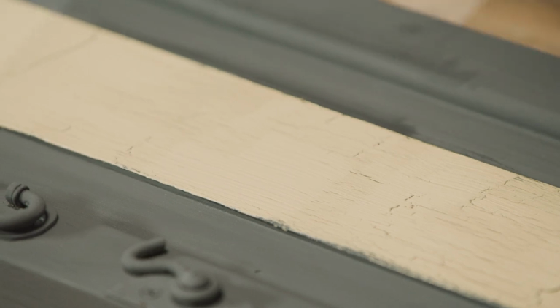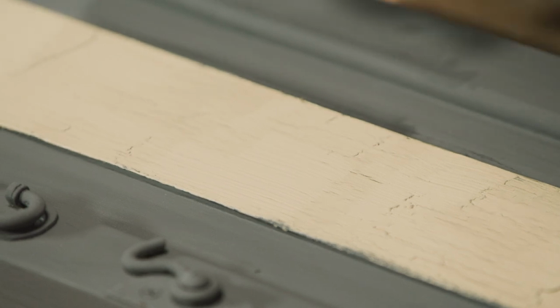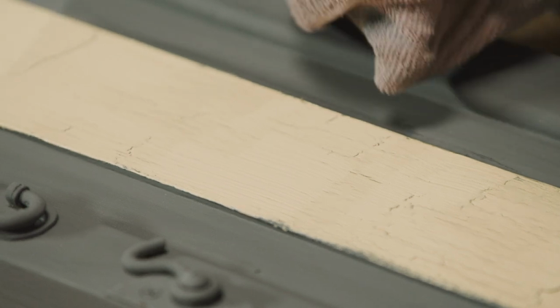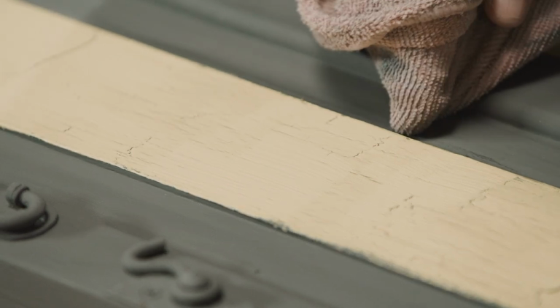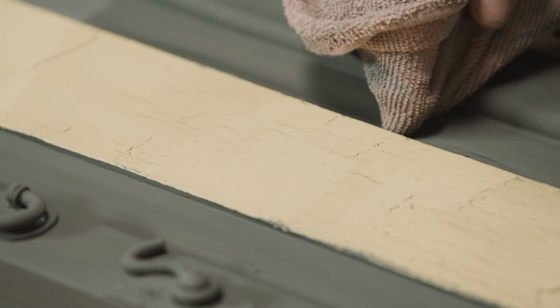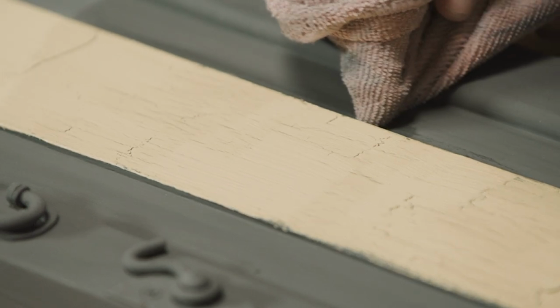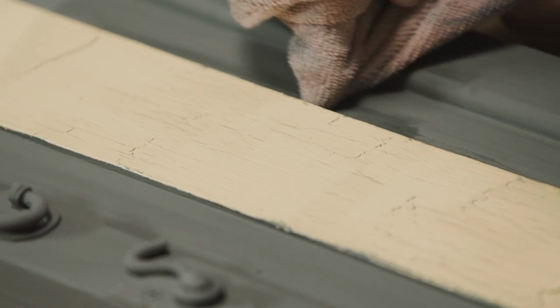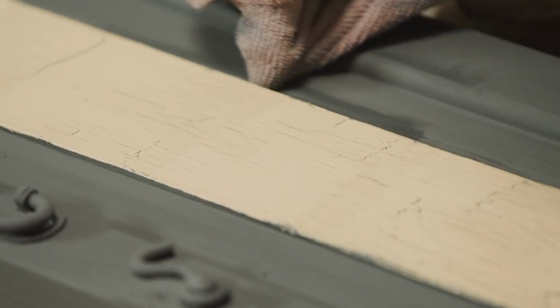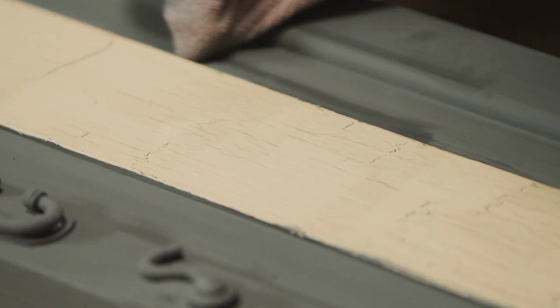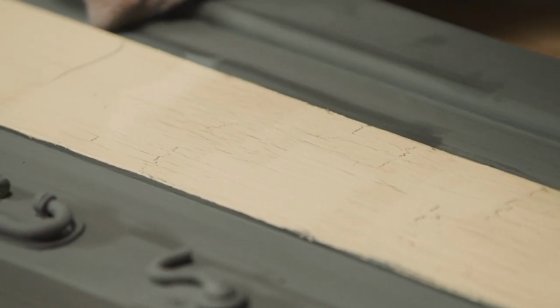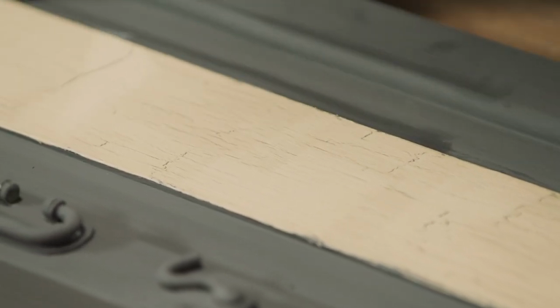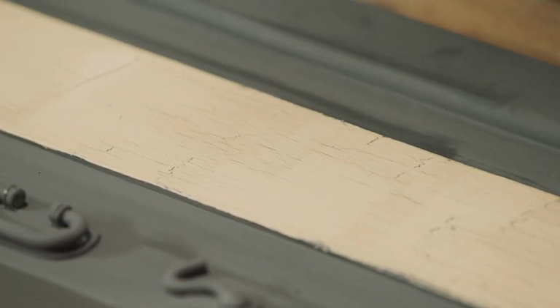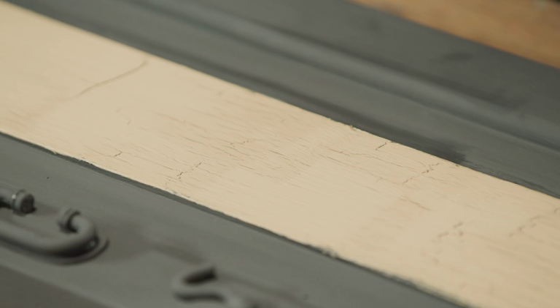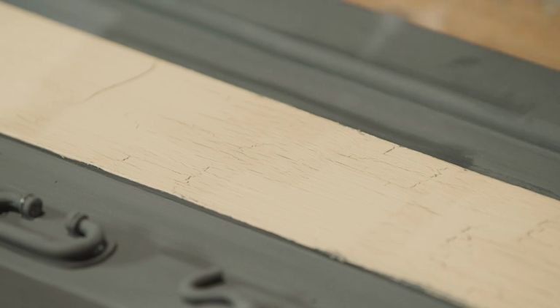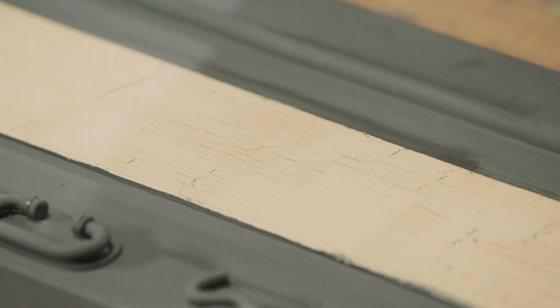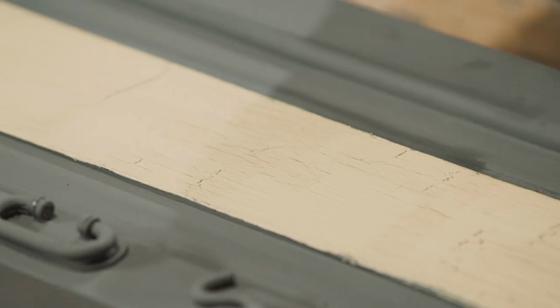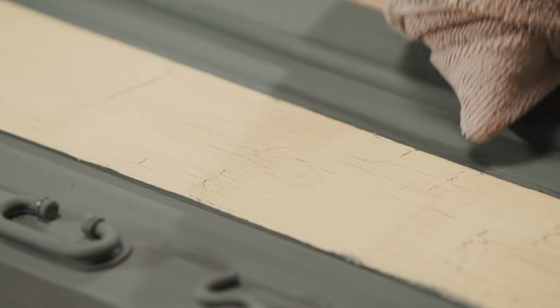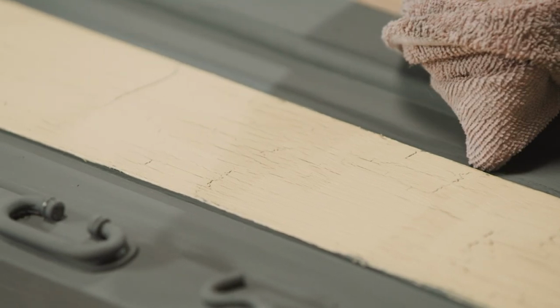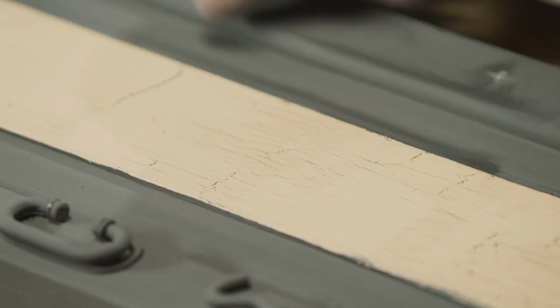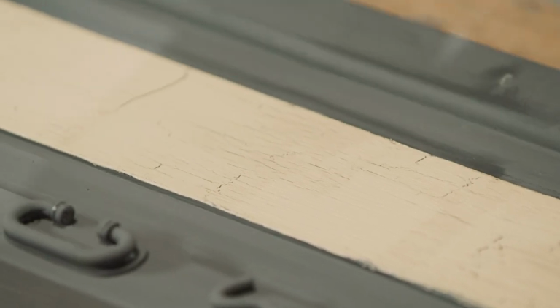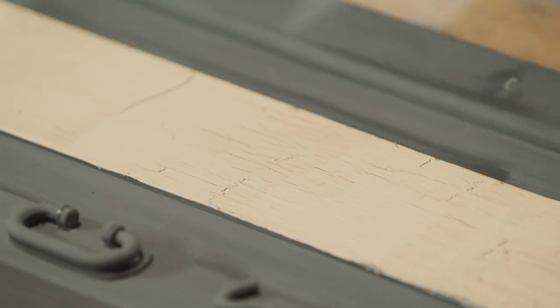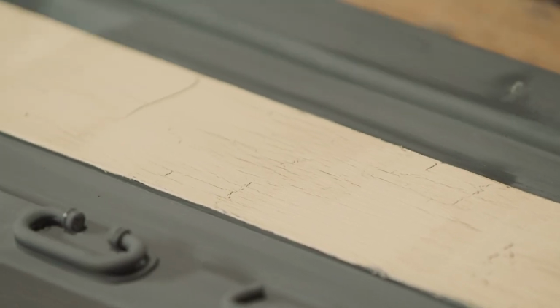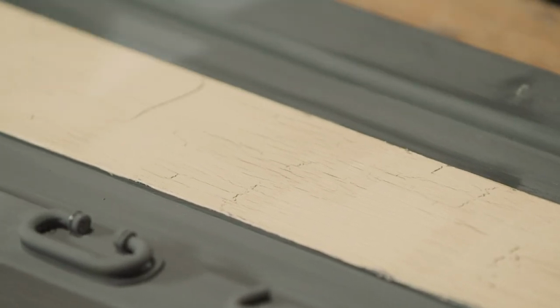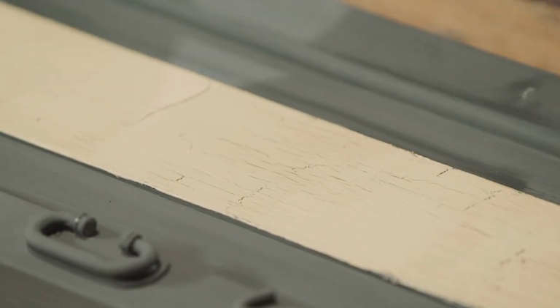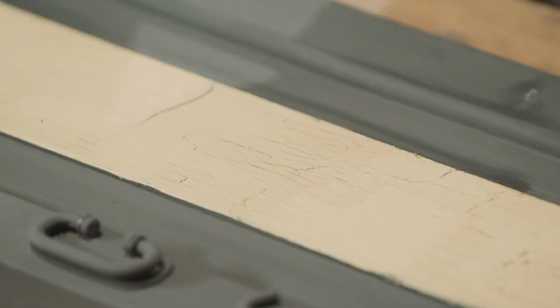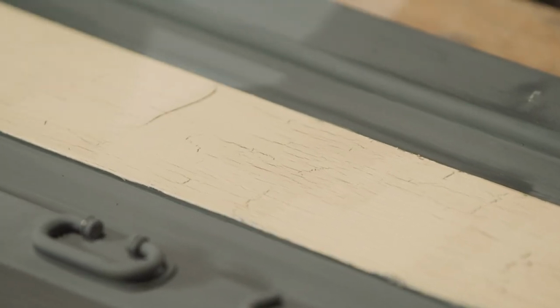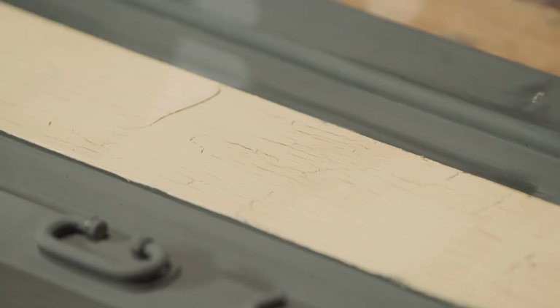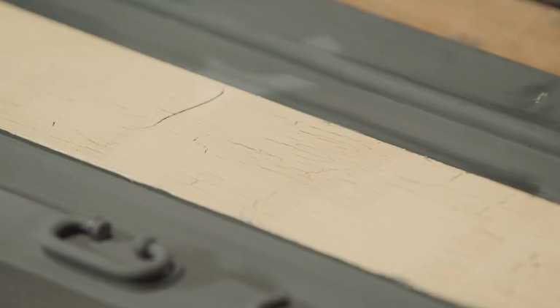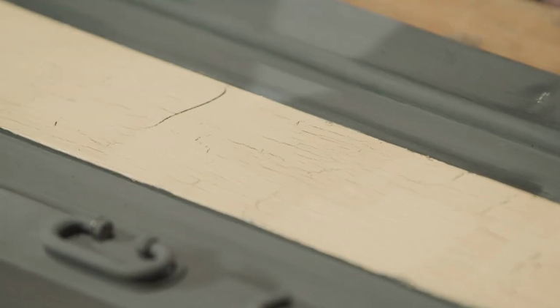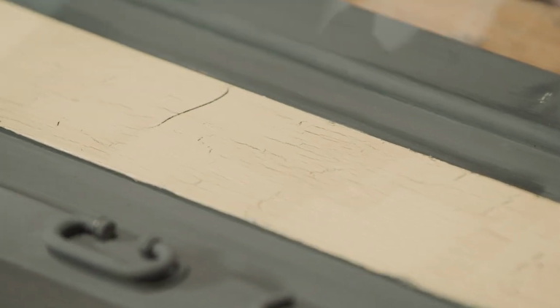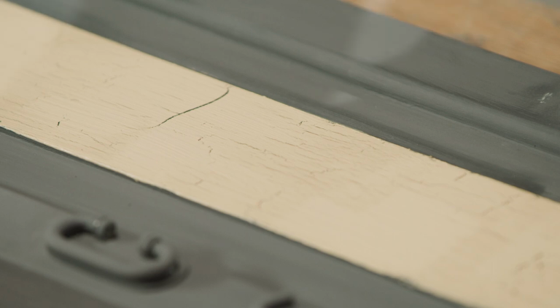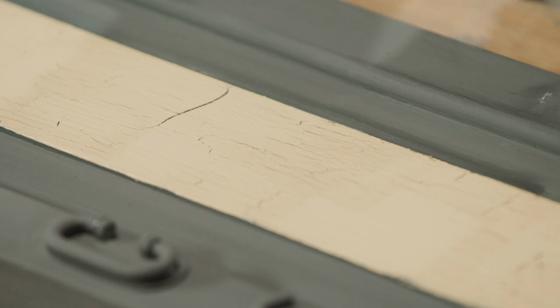Now the thicker you apply the paint, the bigger the cracks are going to appear. If you apply a thin, lighter coat of paint, the cracks are going to be smaller and lighter.